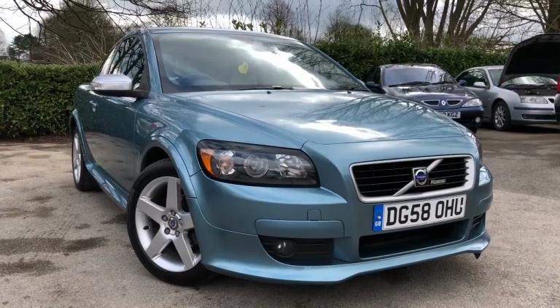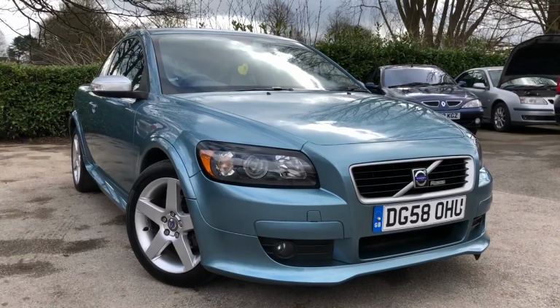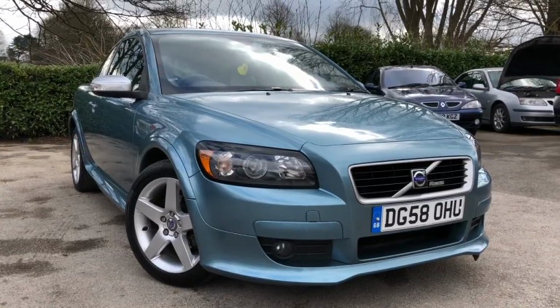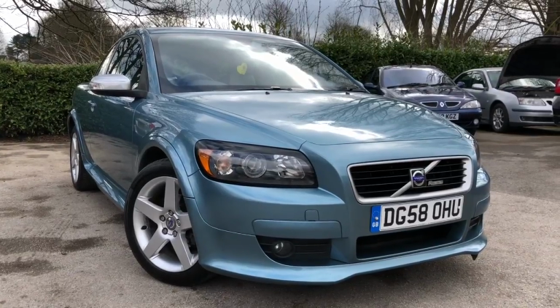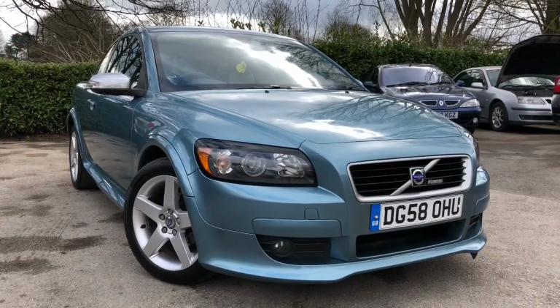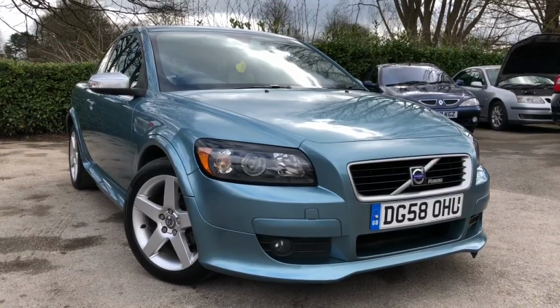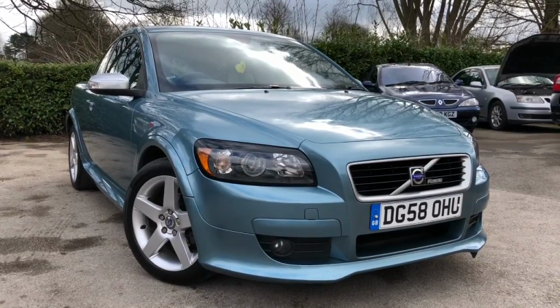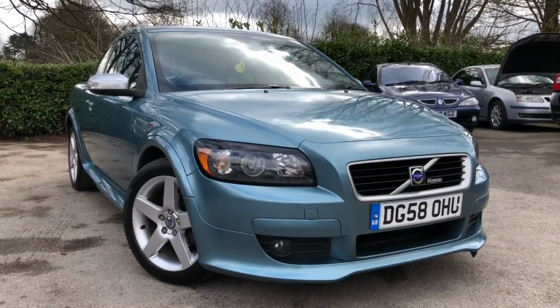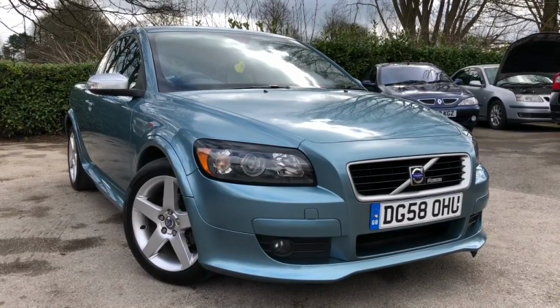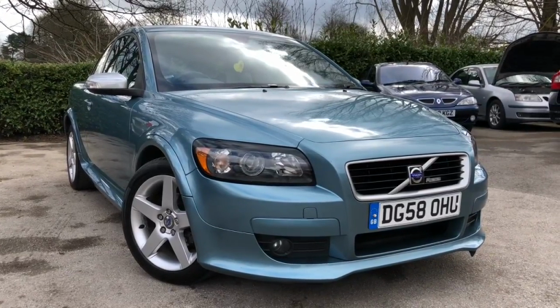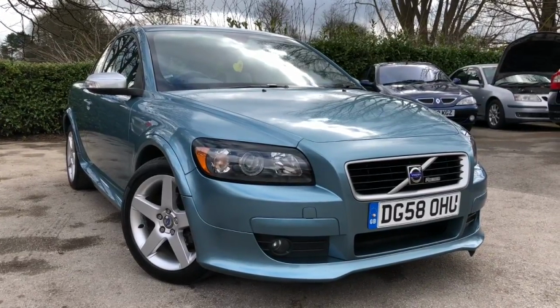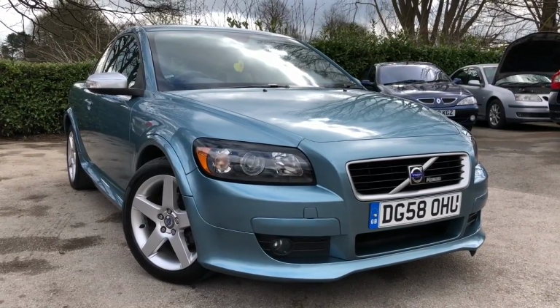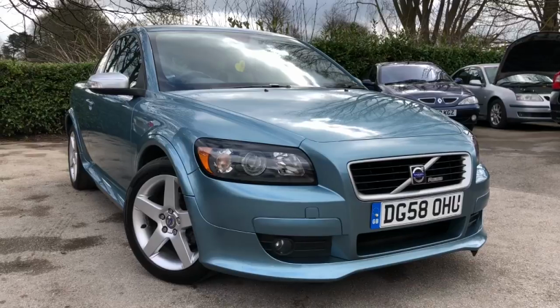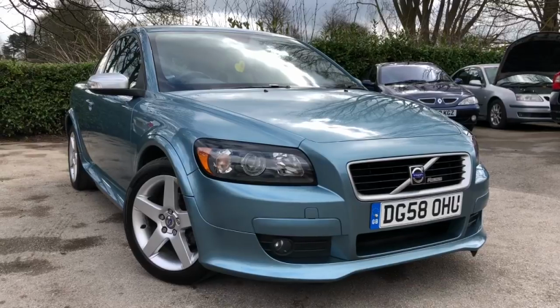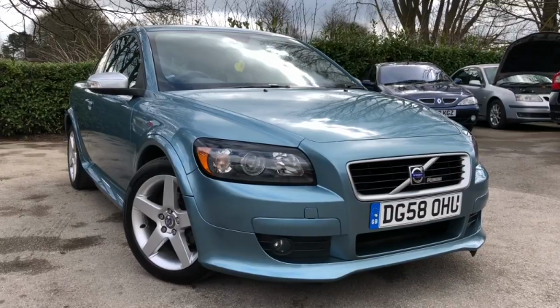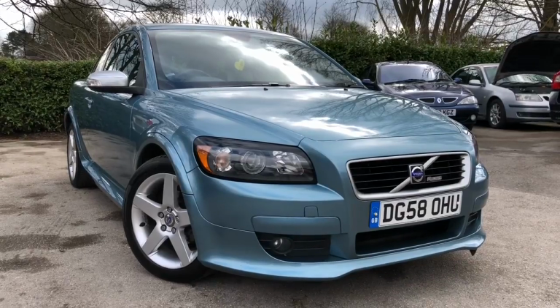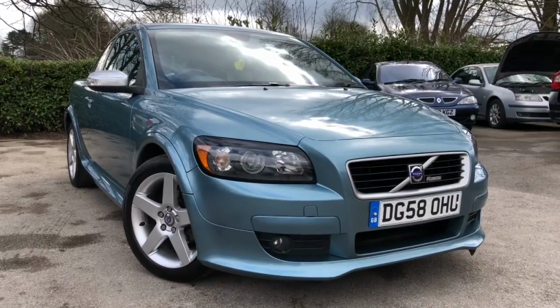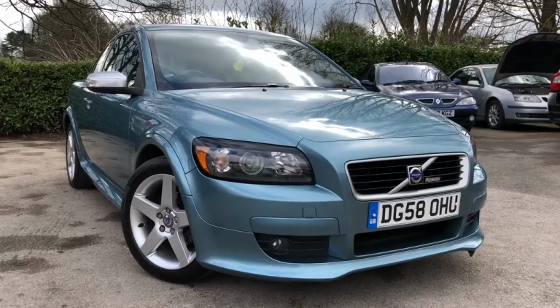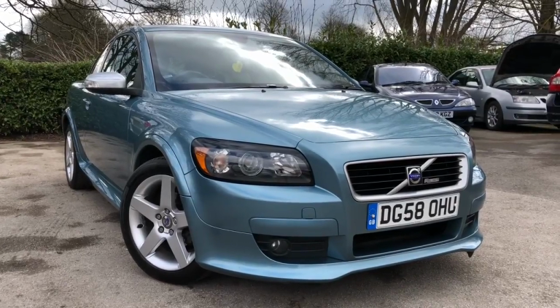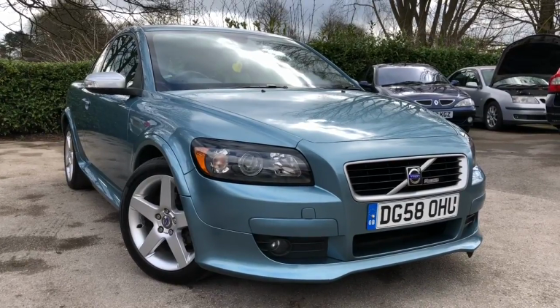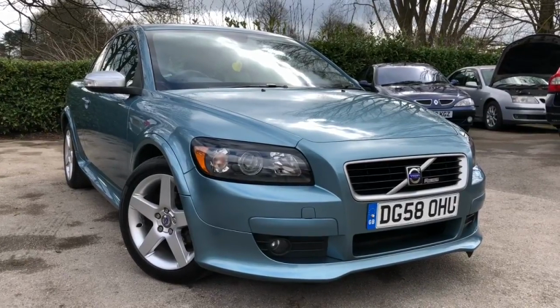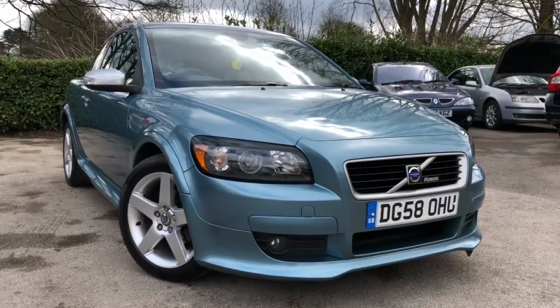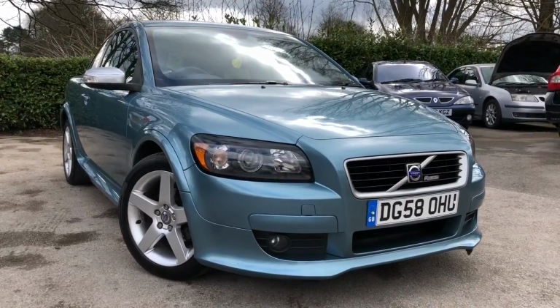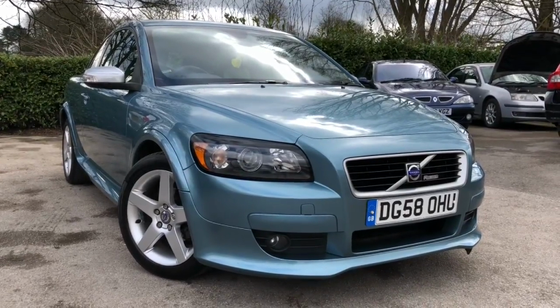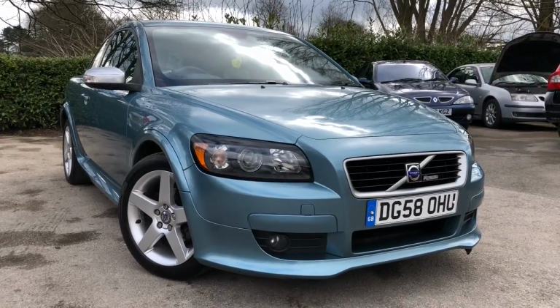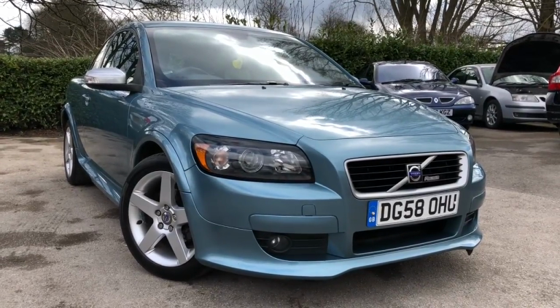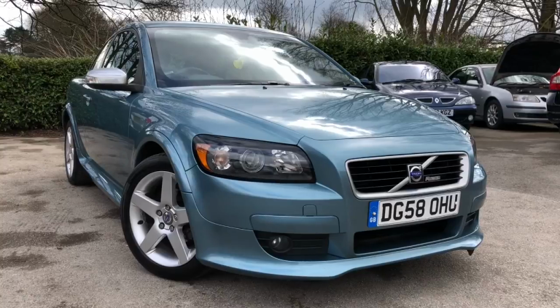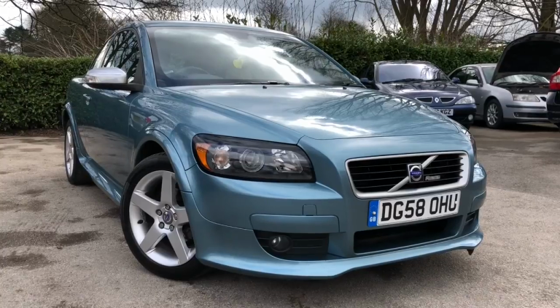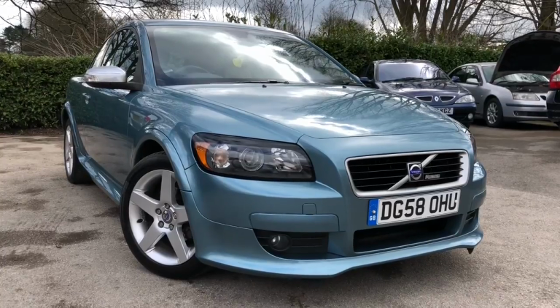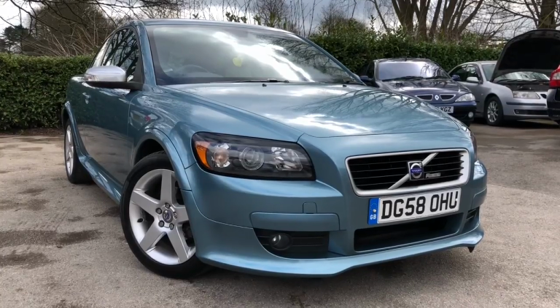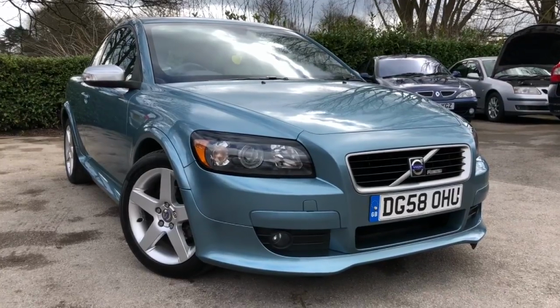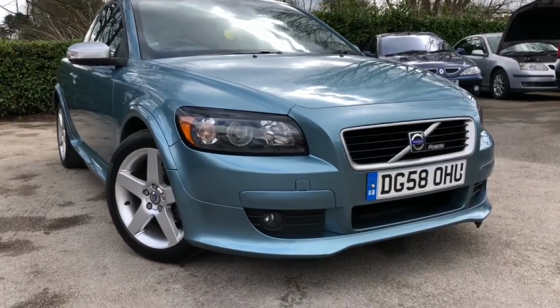Hello and welcome to Almond Car Sales, set in Northridge, Cheshire. This next vehicle we have on sale is a 2008 Volvo C30 1.6 R Design Sport 3-door, finished in metallic blue. Let me show you around the vehicle.